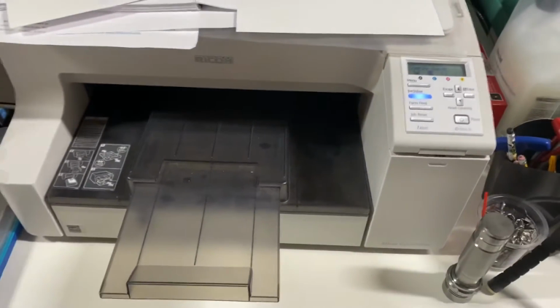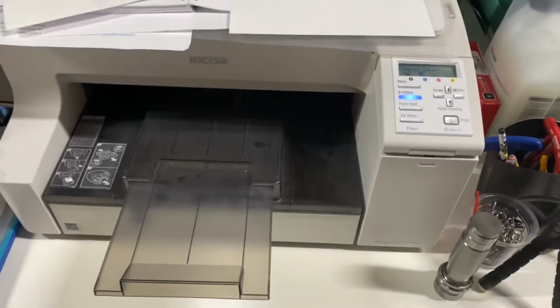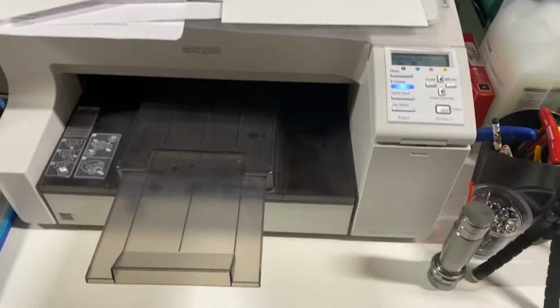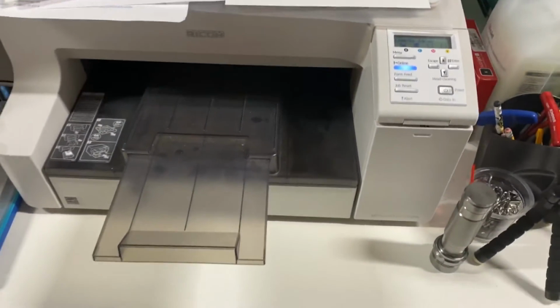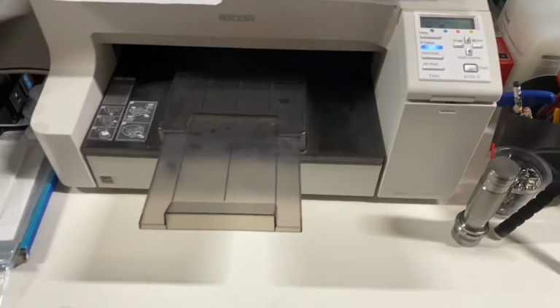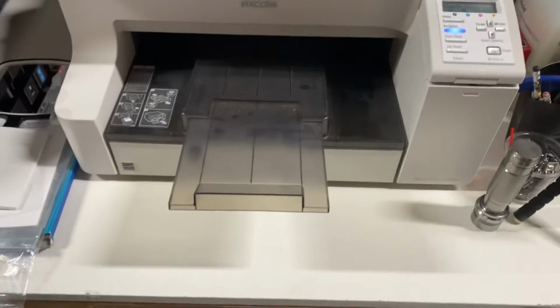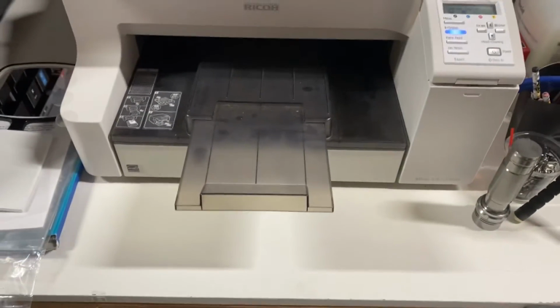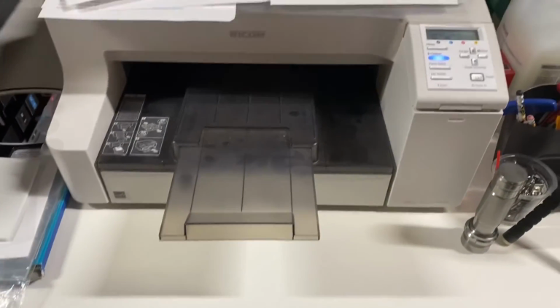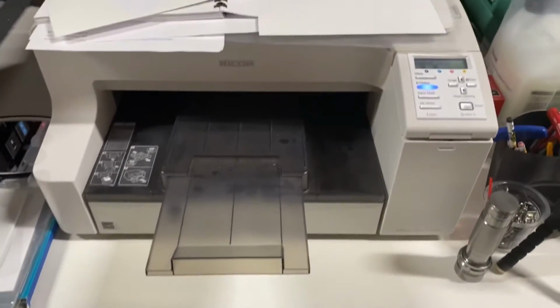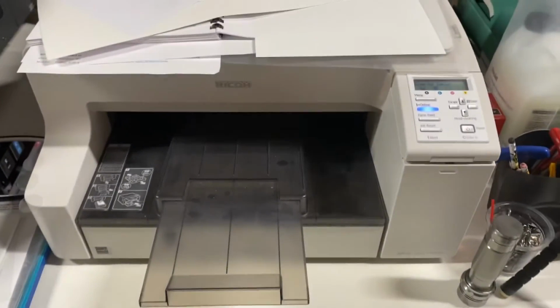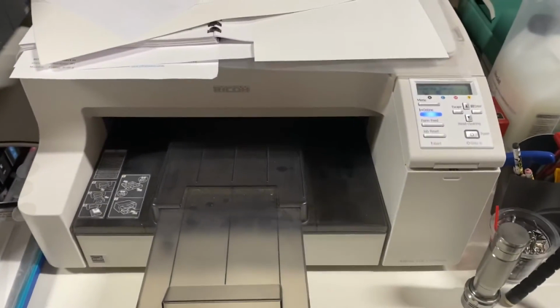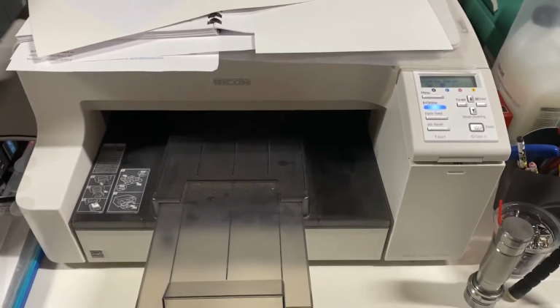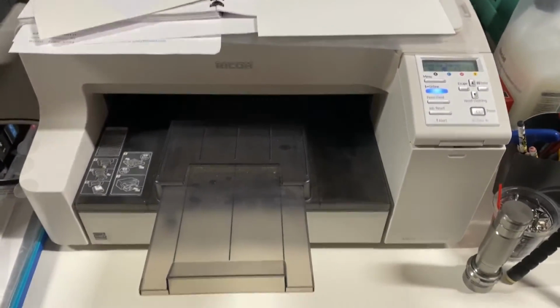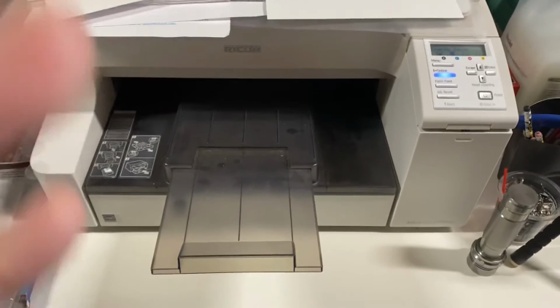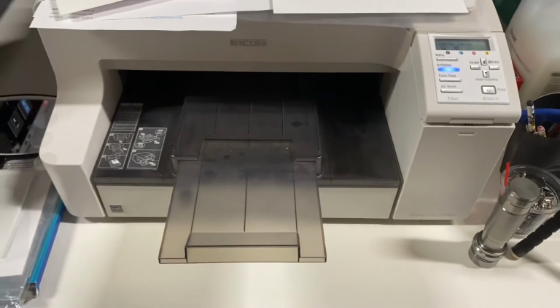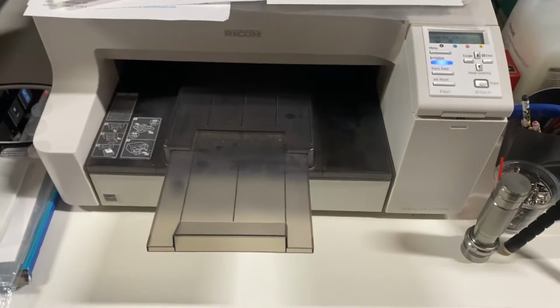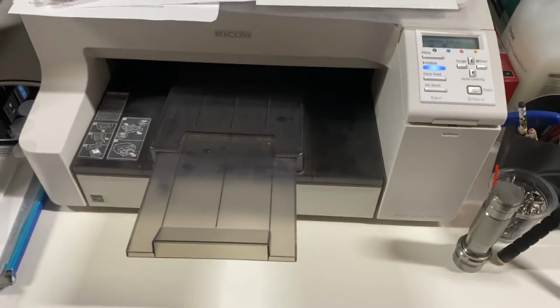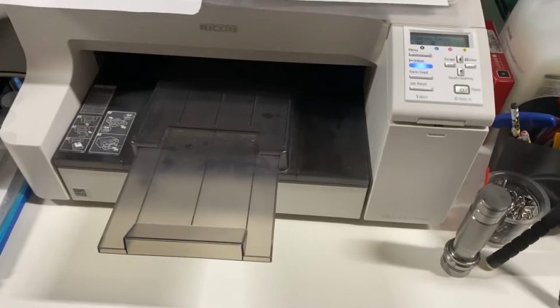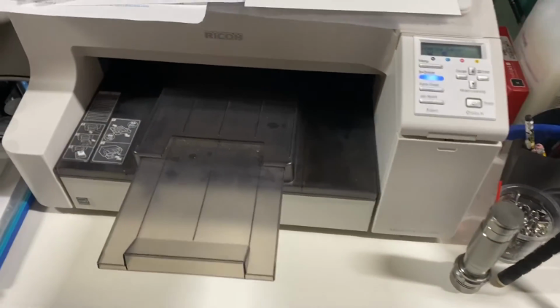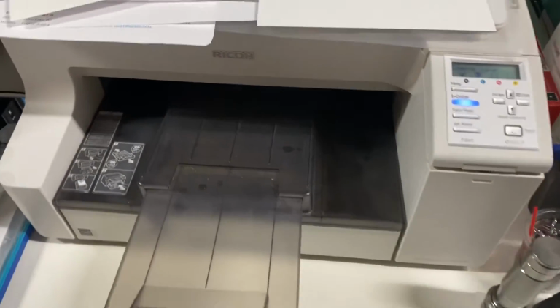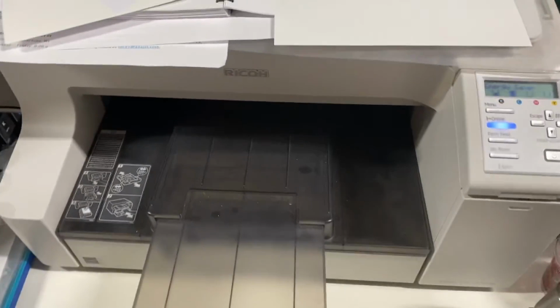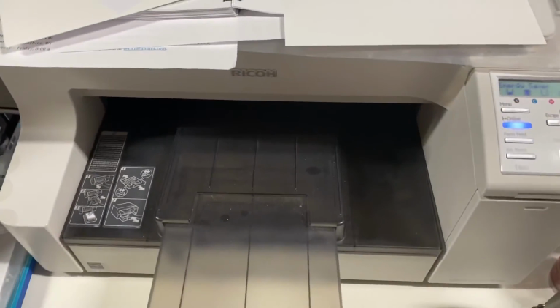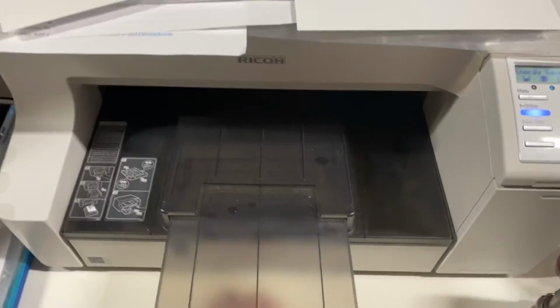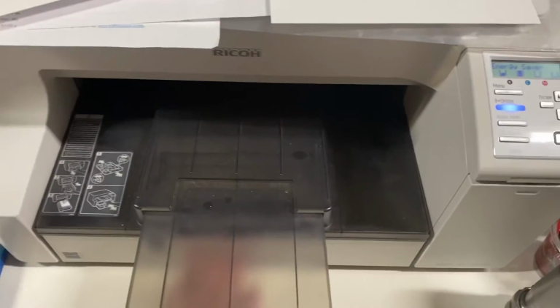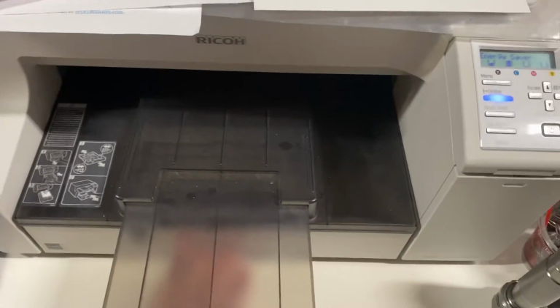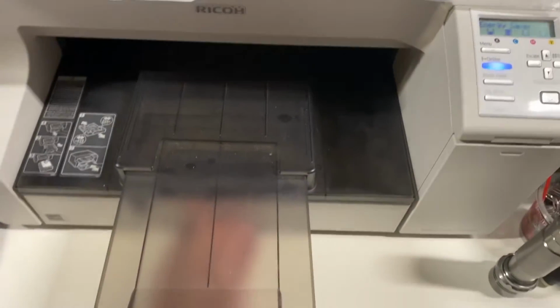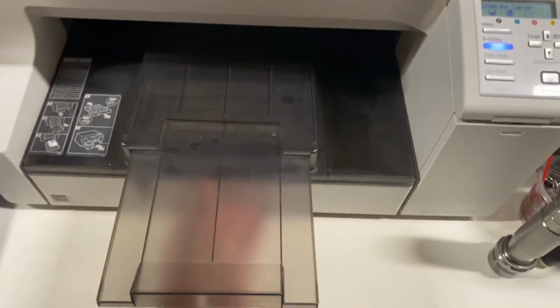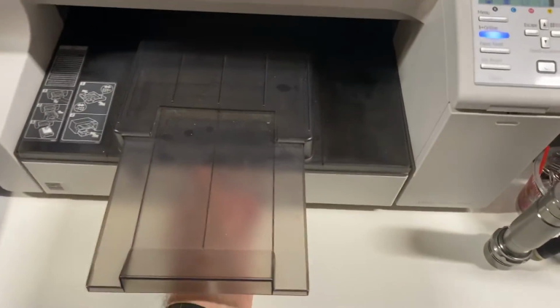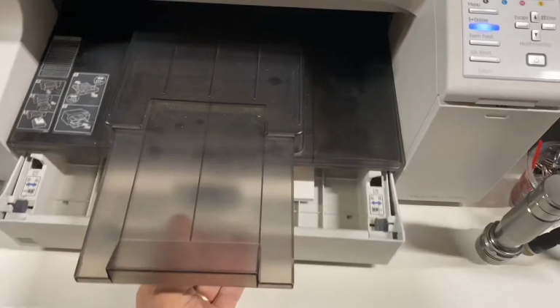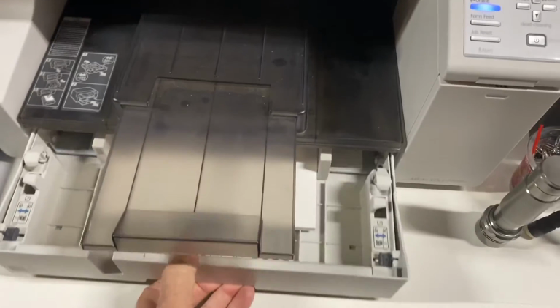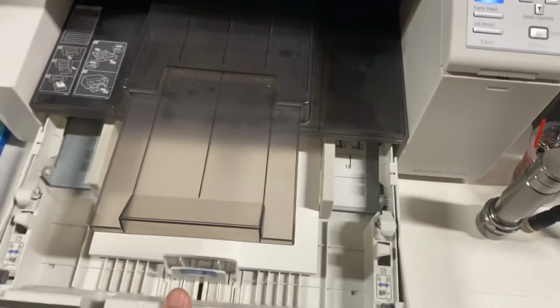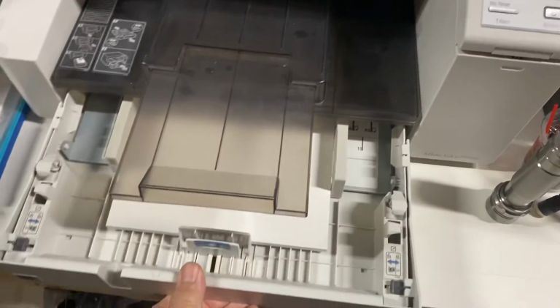This is our Ricoh dye sublimation printer. I'm going to show you how to do a nozzle check on this machine, which we like to do once a week.